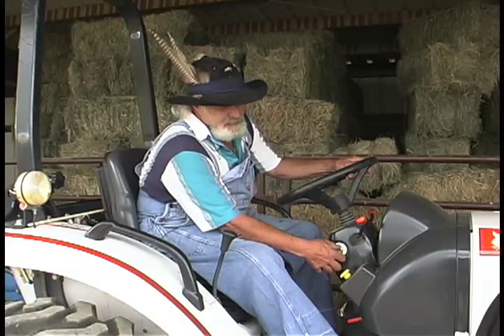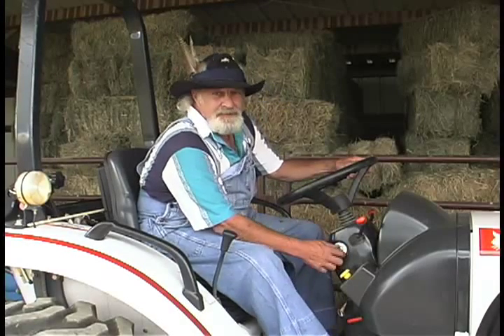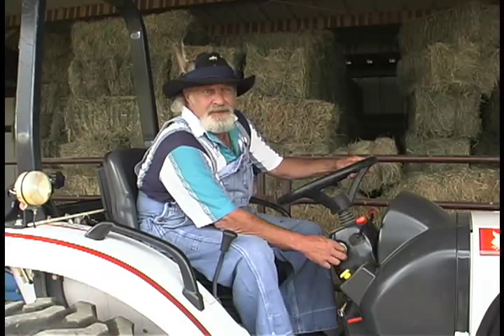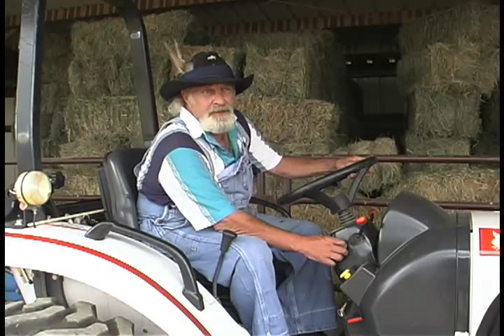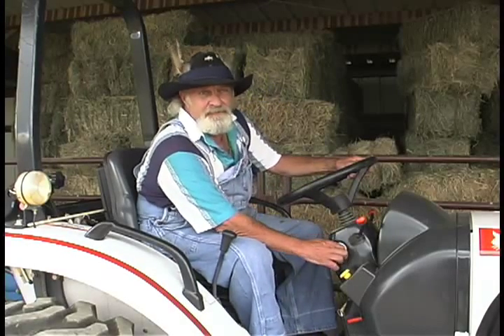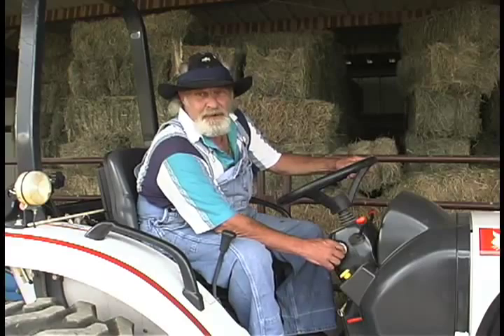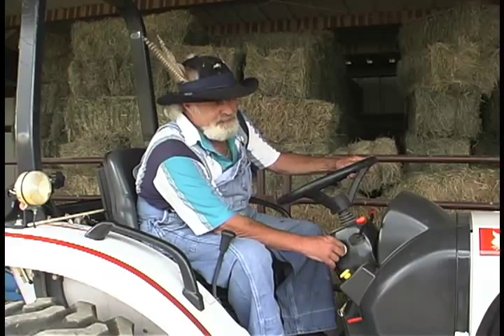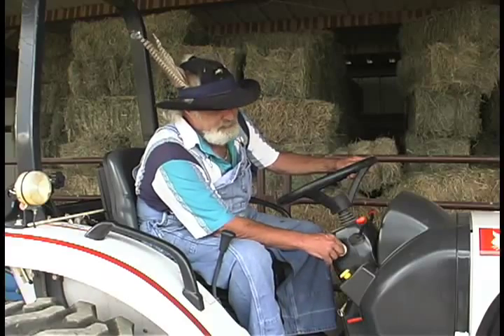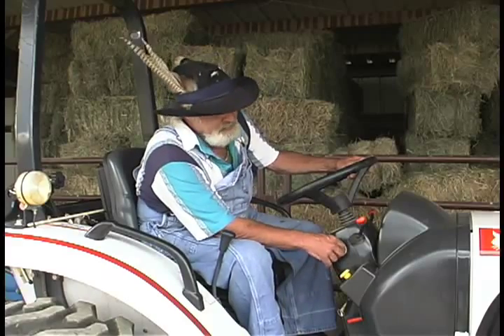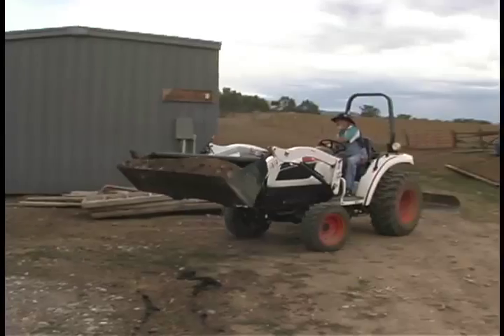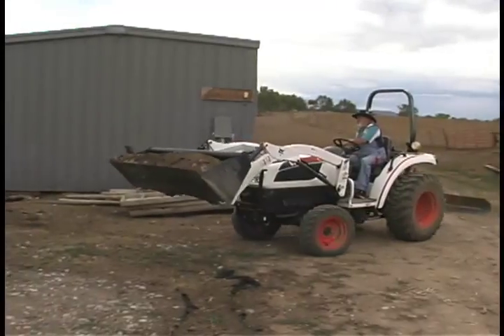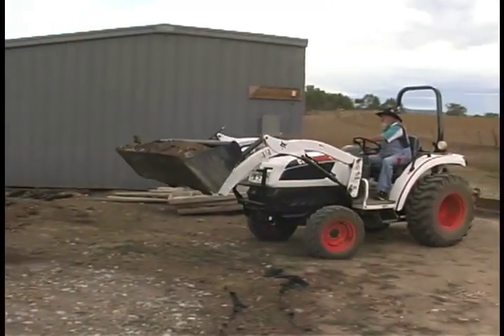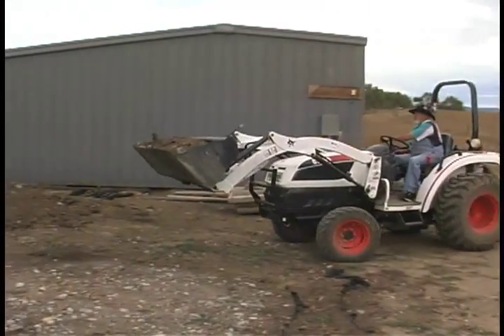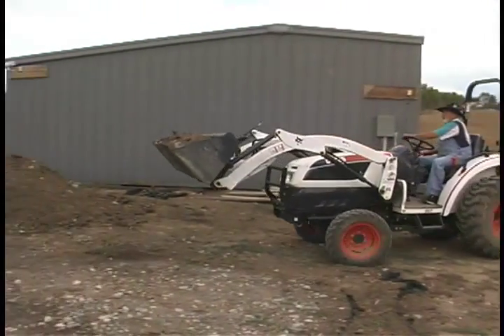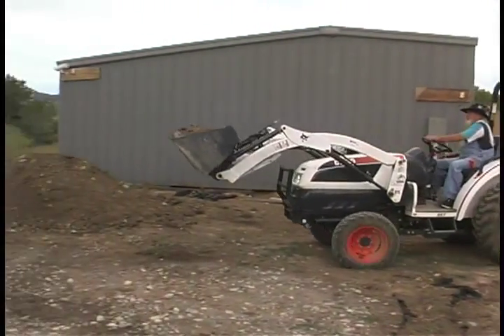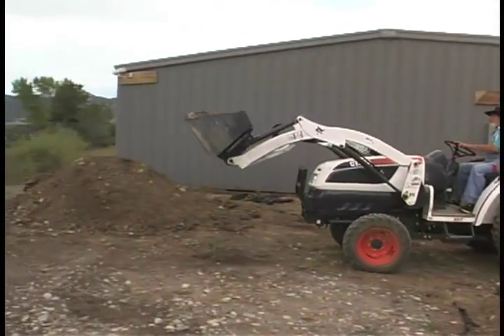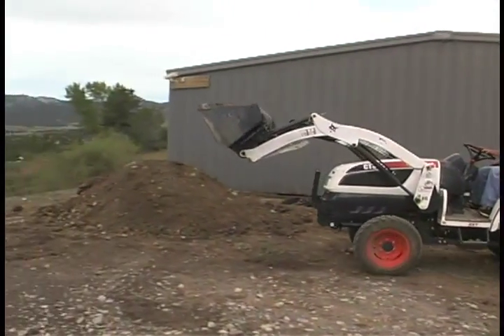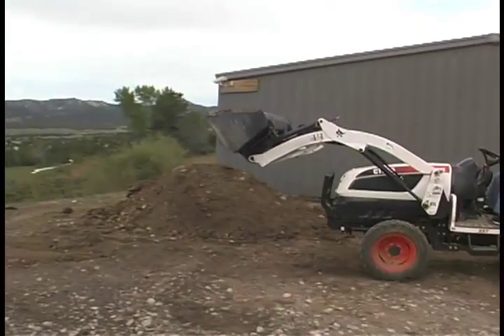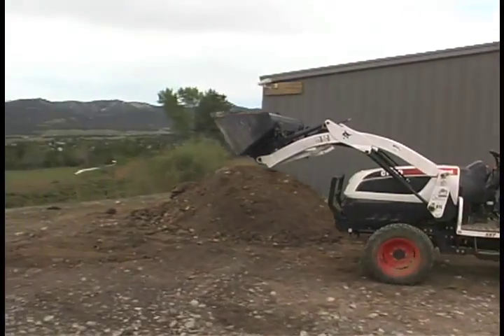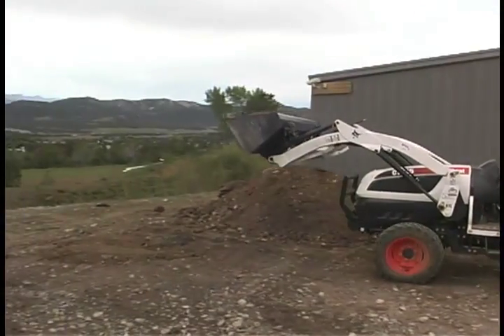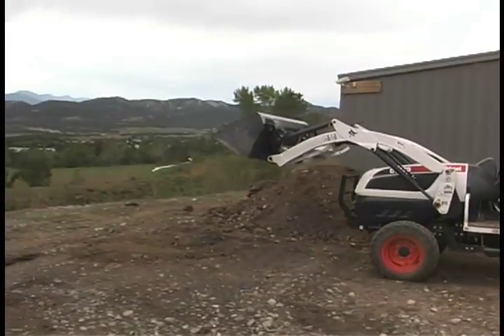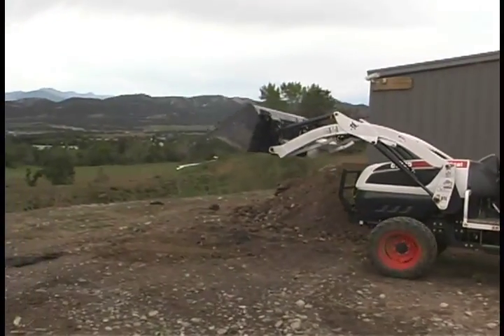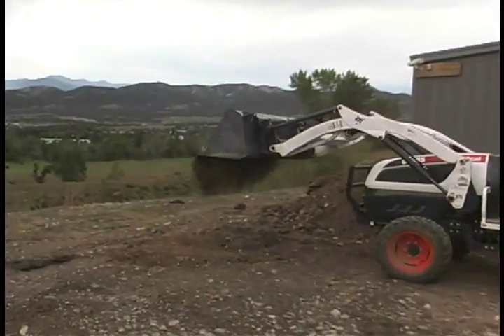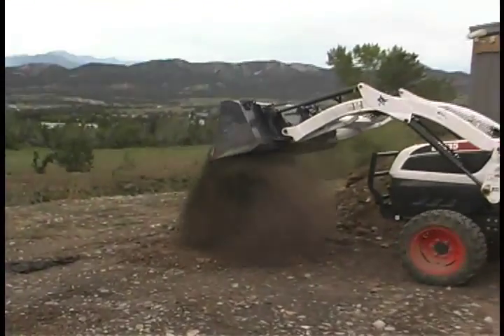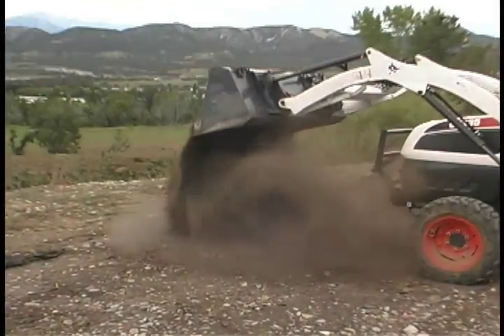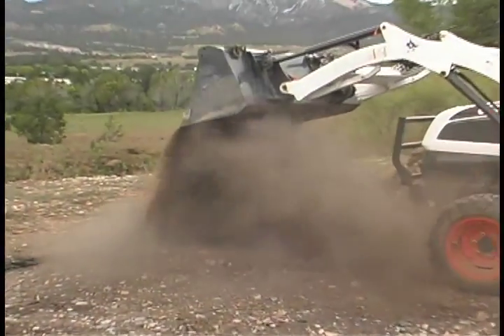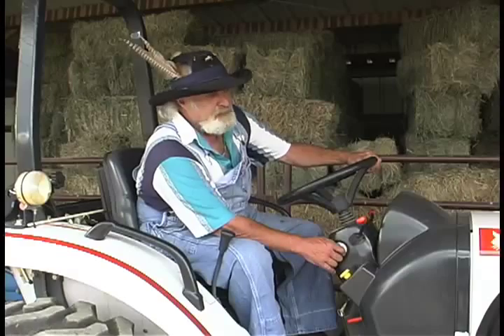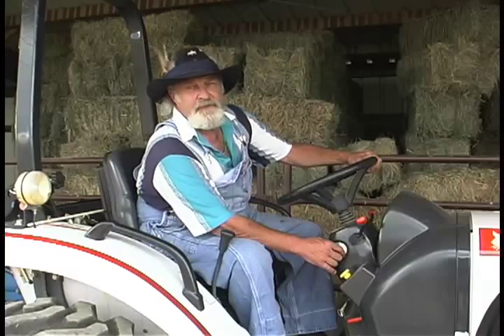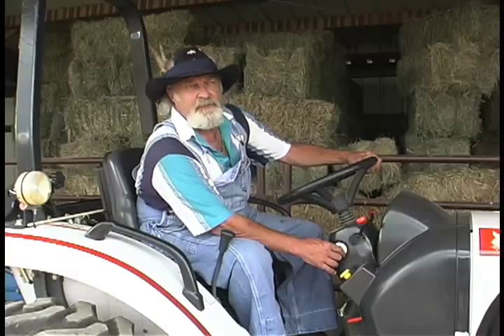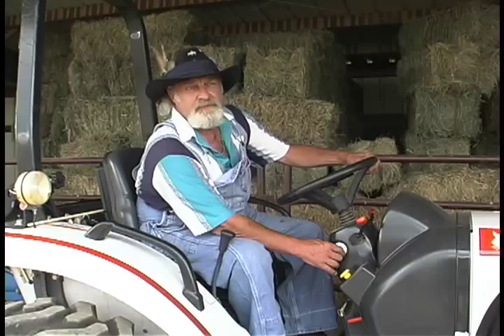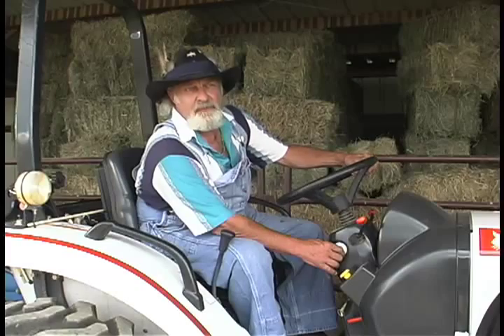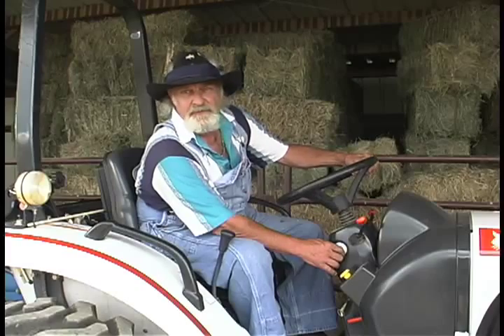In all the years of operating heavy equipment, this little Bobcat CT-335 is one of the best little tractors that I've ever seen. Perfect for a small time rancher.